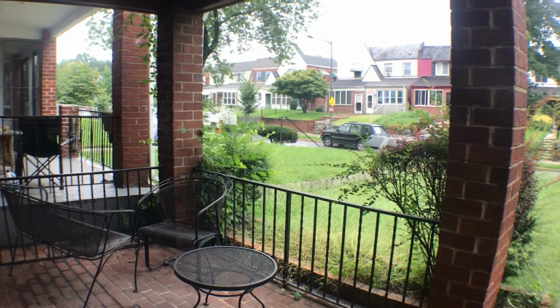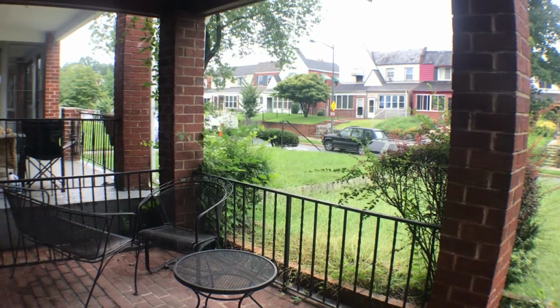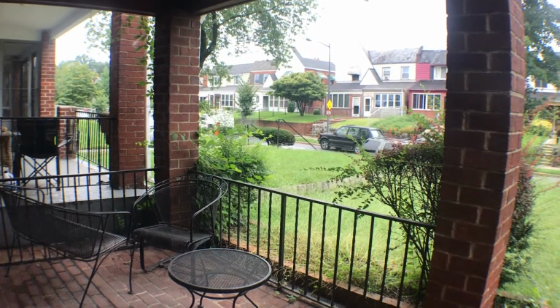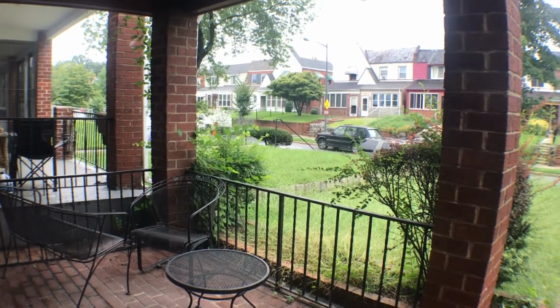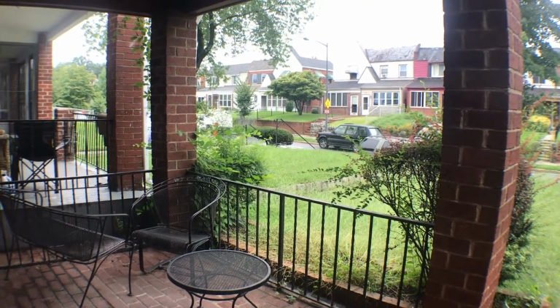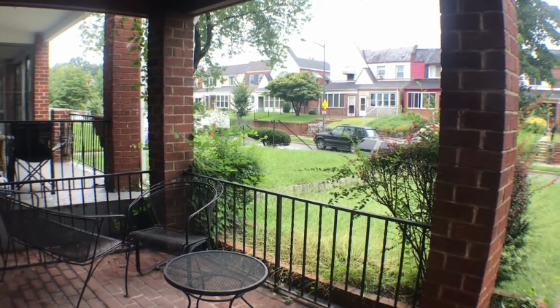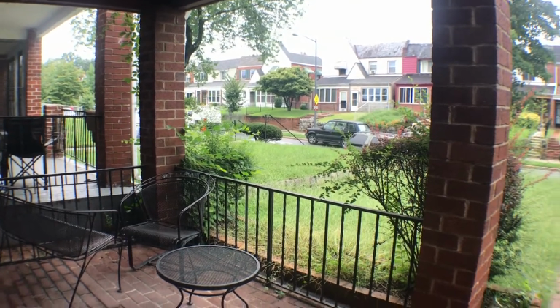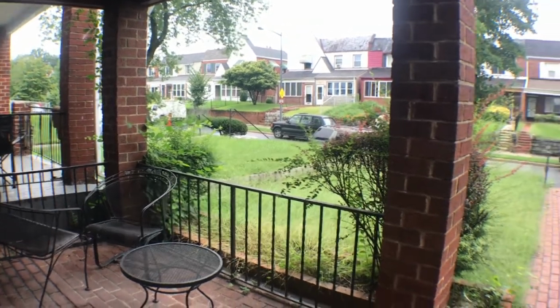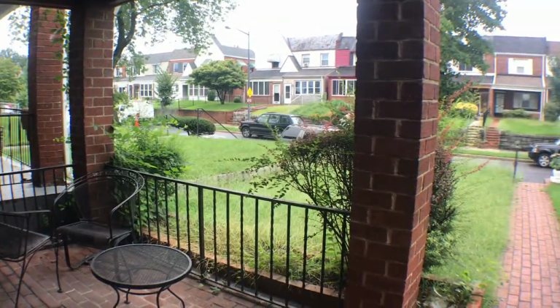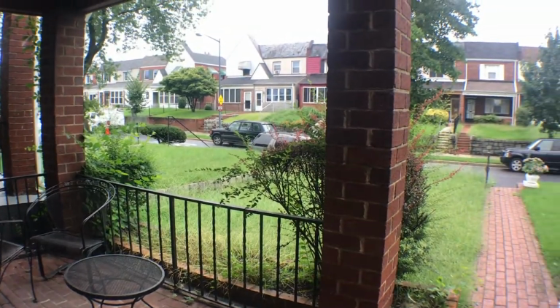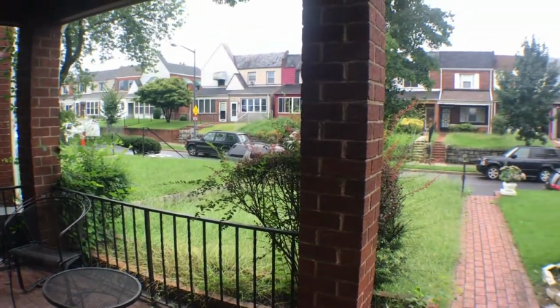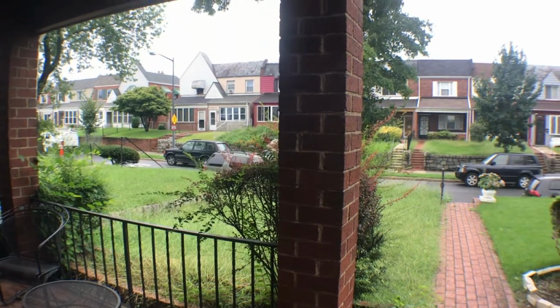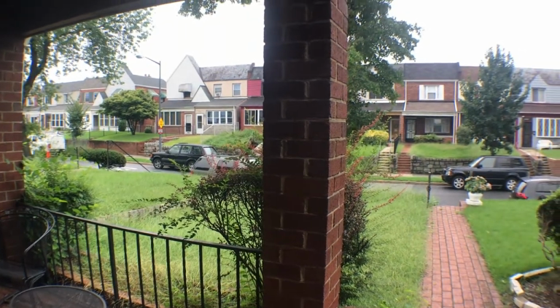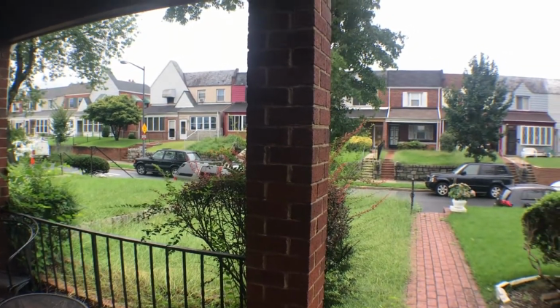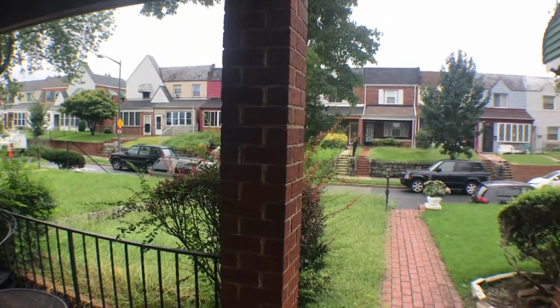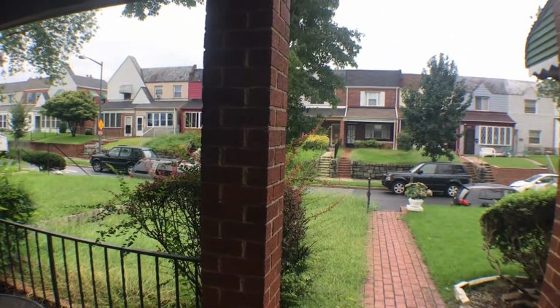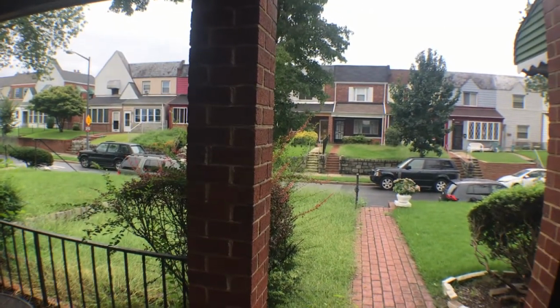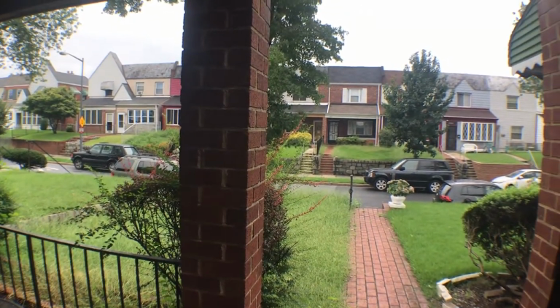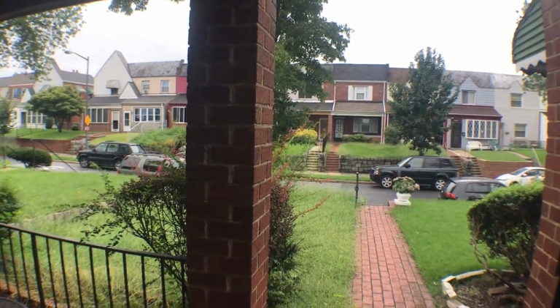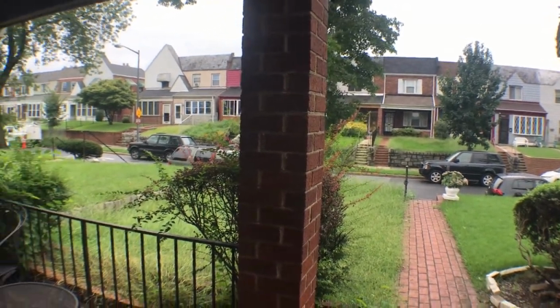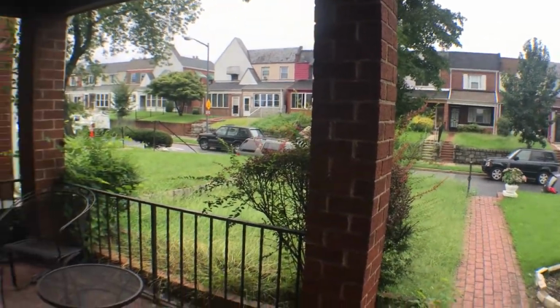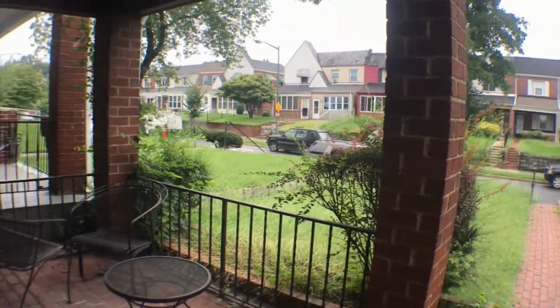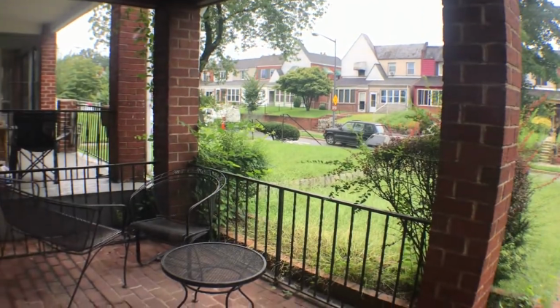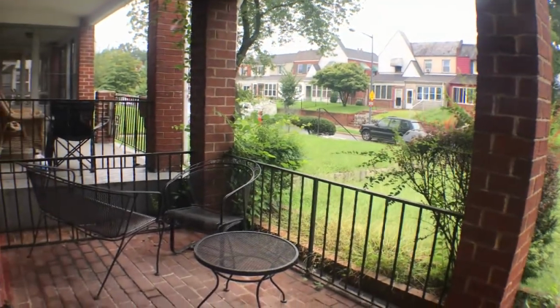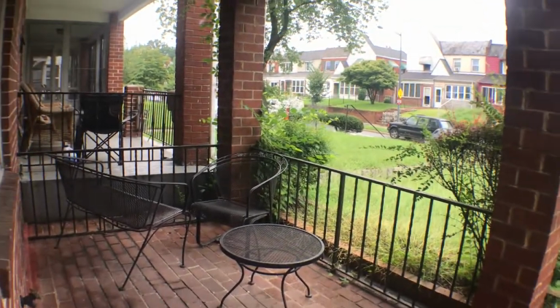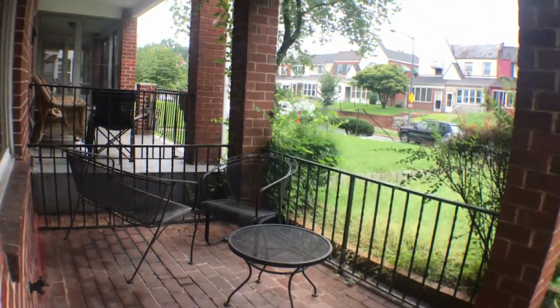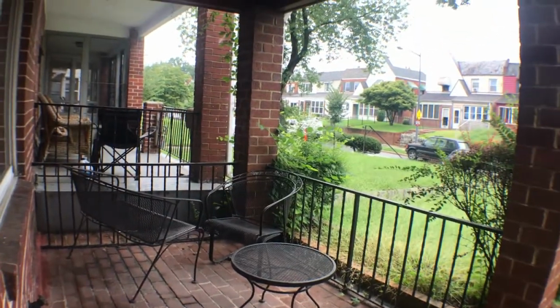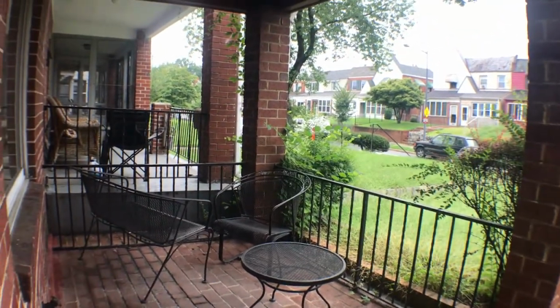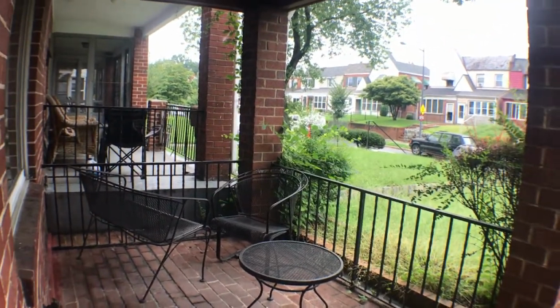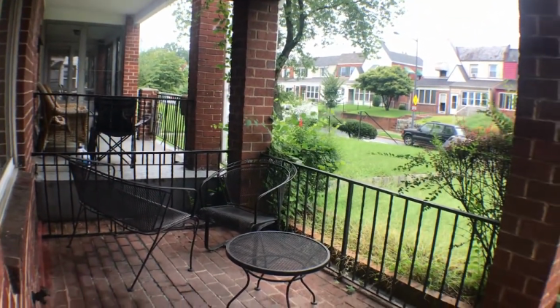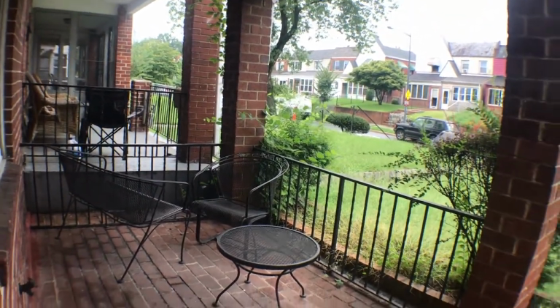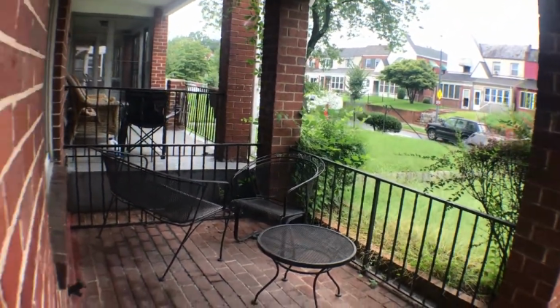Welcome to 3330 Williams Street Northeast. Here's a shot of the front yard with parking on the street. Nice patio area with some furniture. Let's go inside.